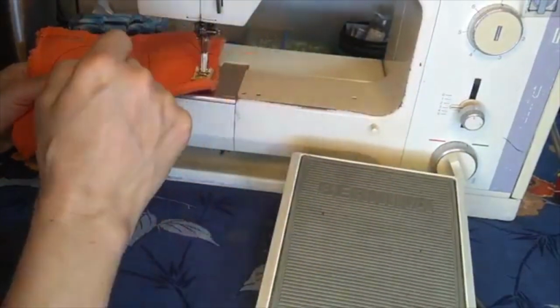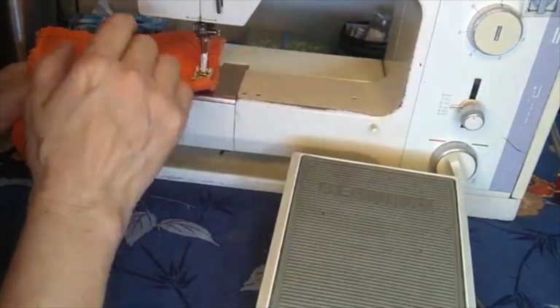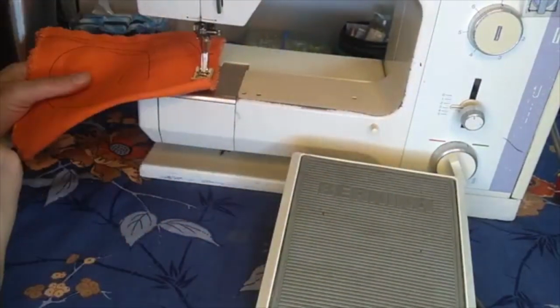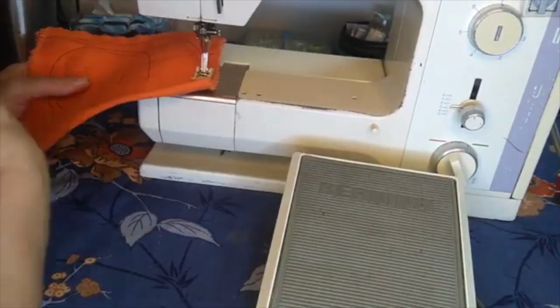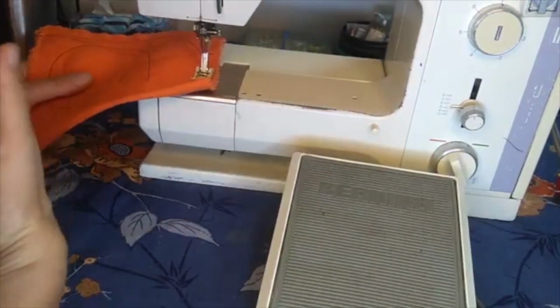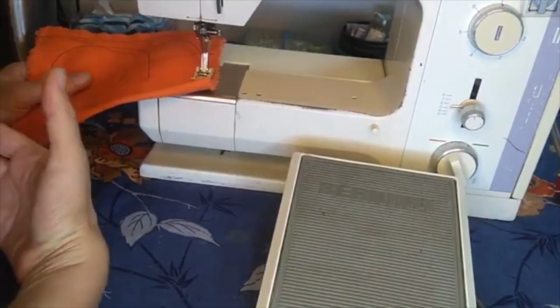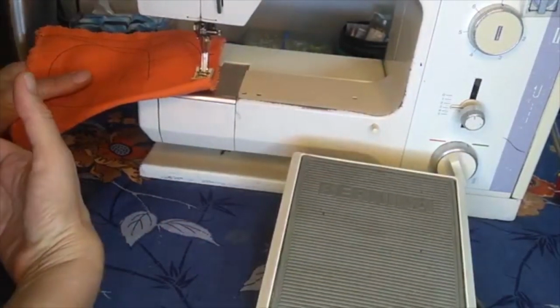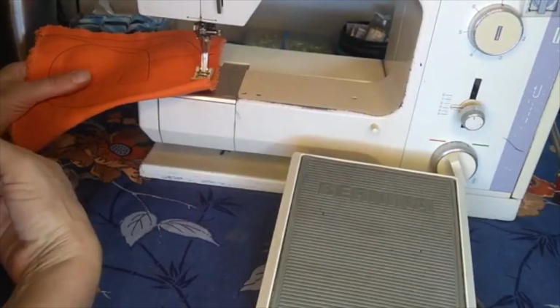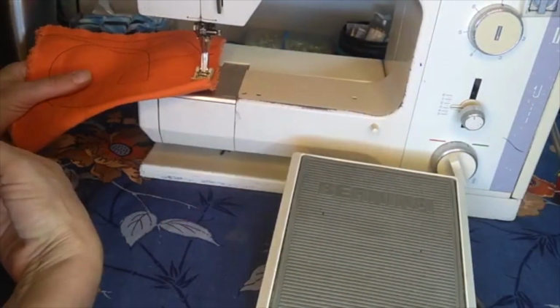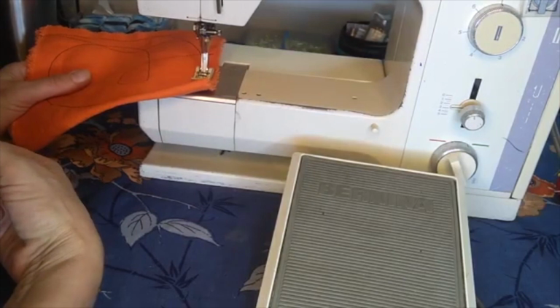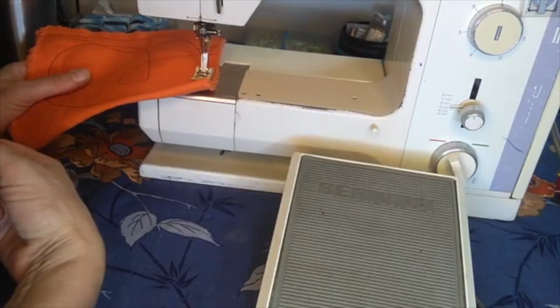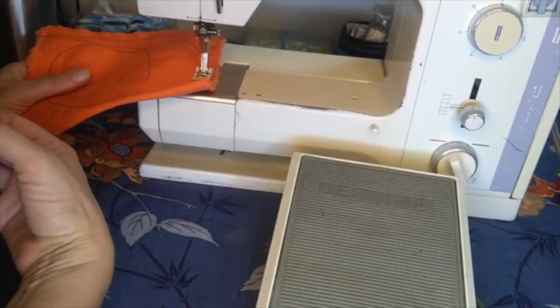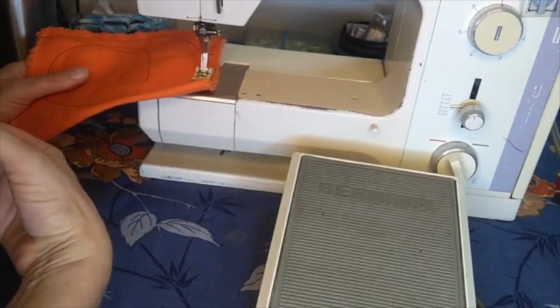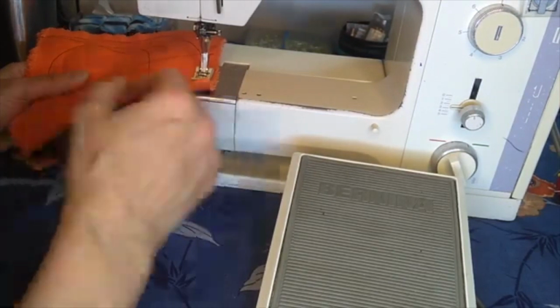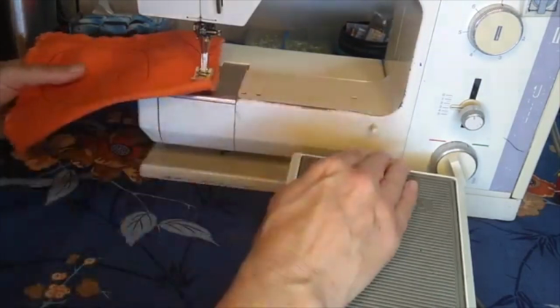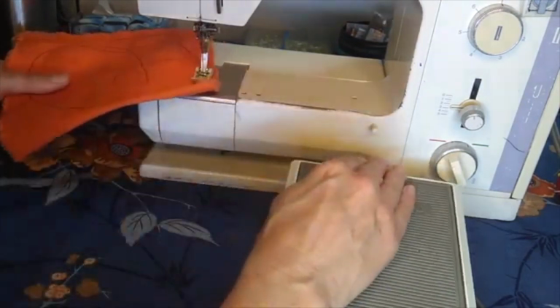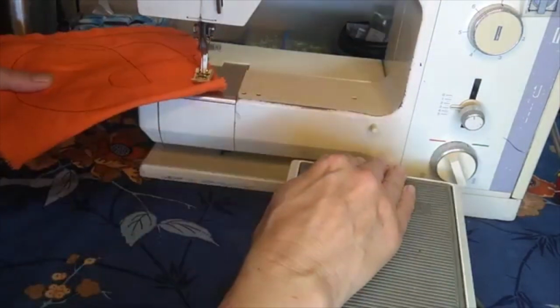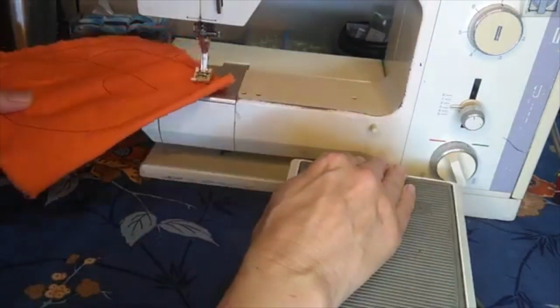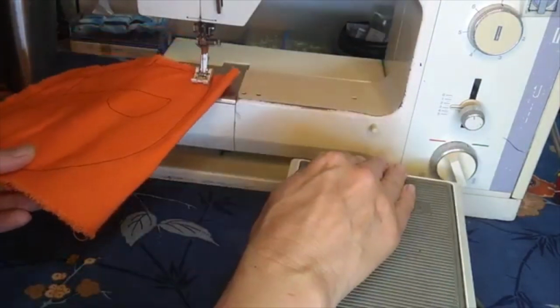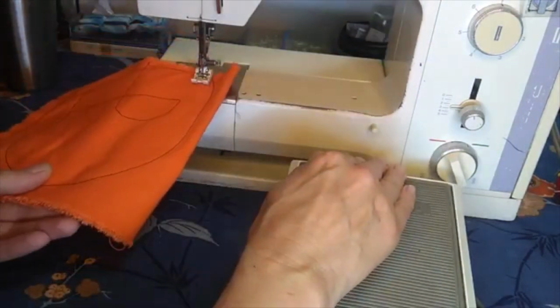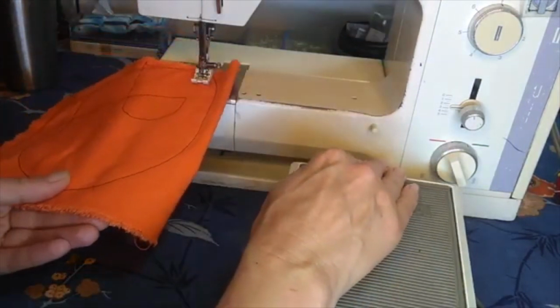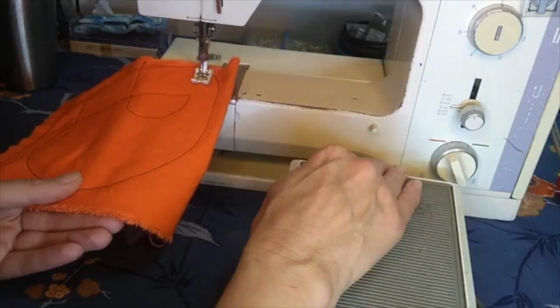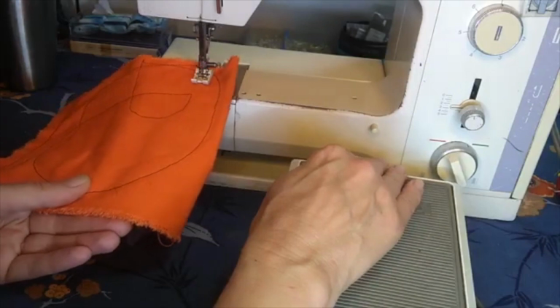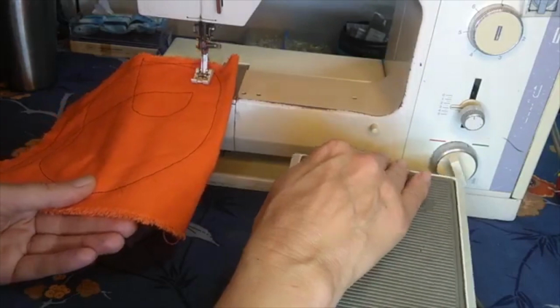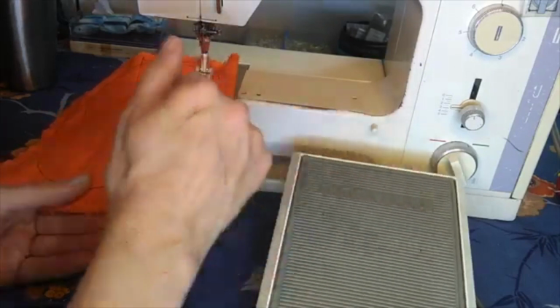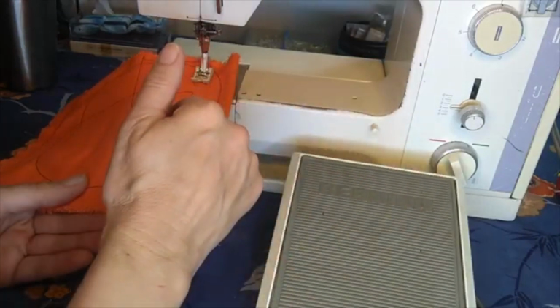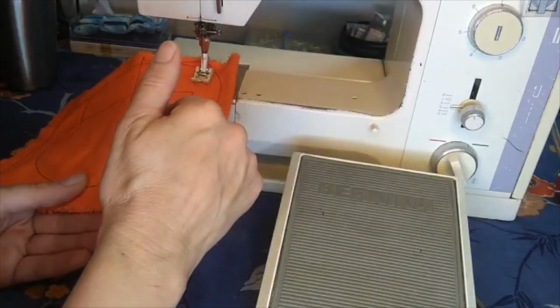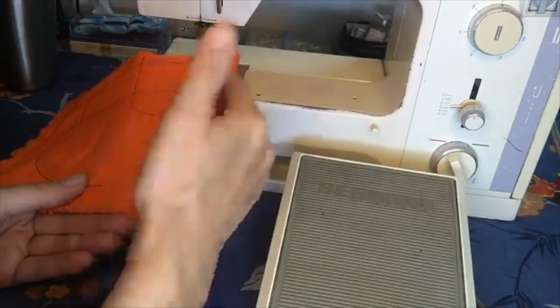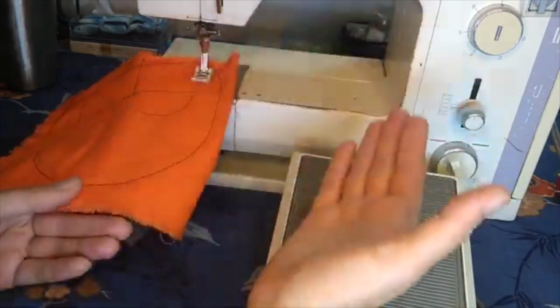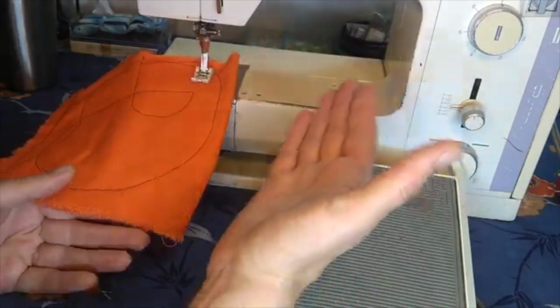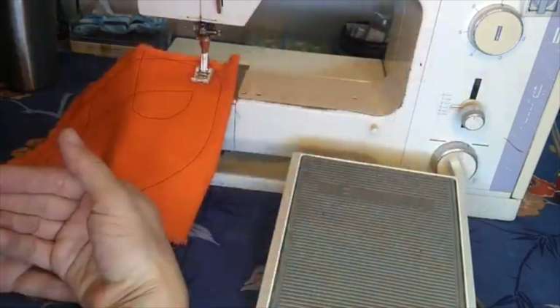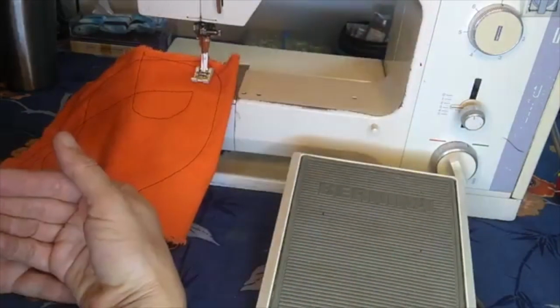For small delicate ones, accuracy matters more and I'm actually trying to go exactly where I mean, so I go gently. Test it out and see what works for you.